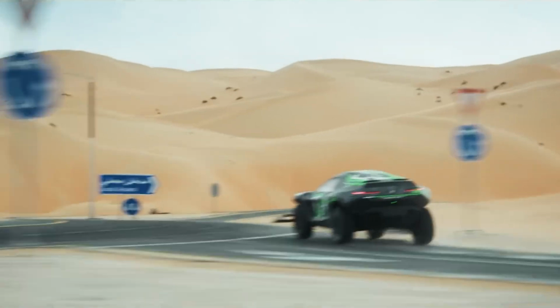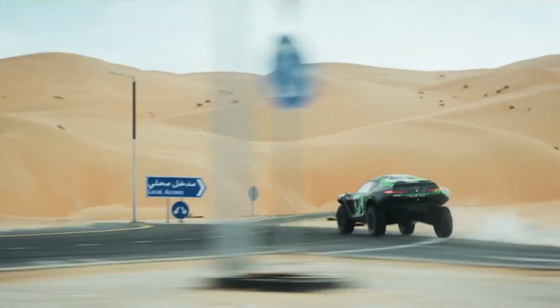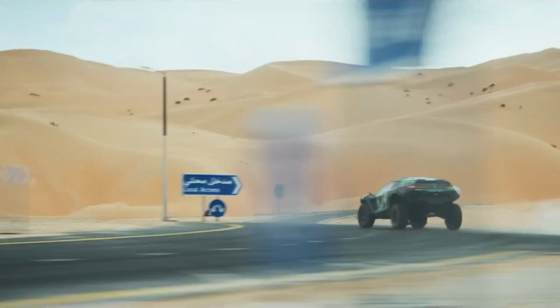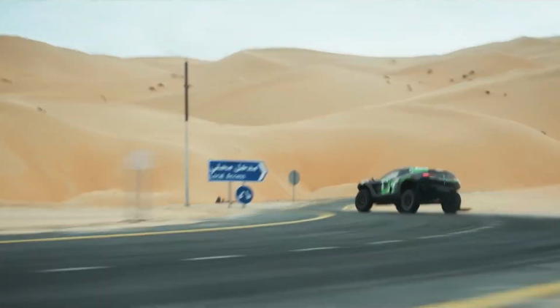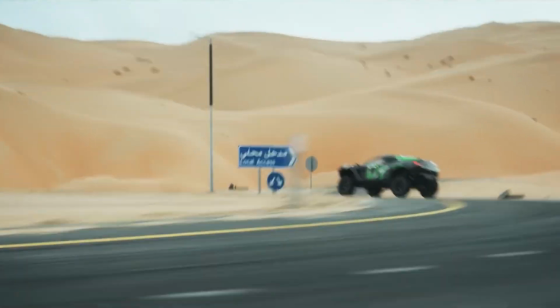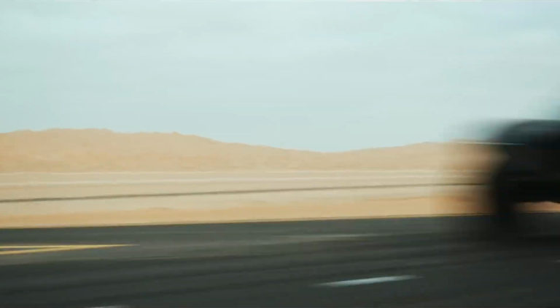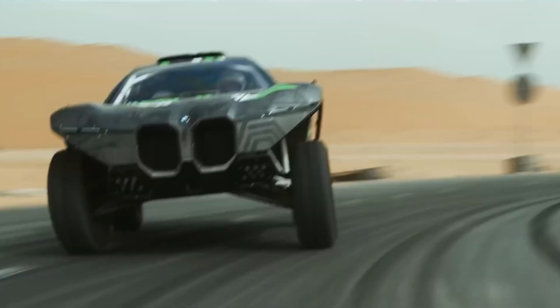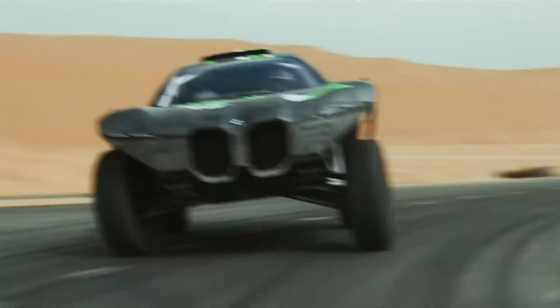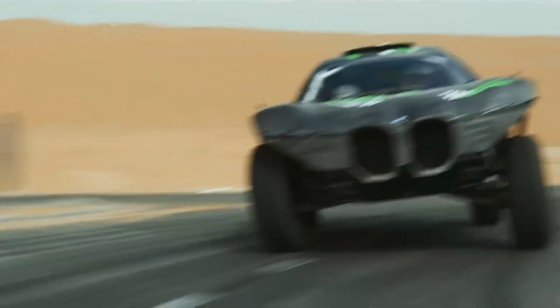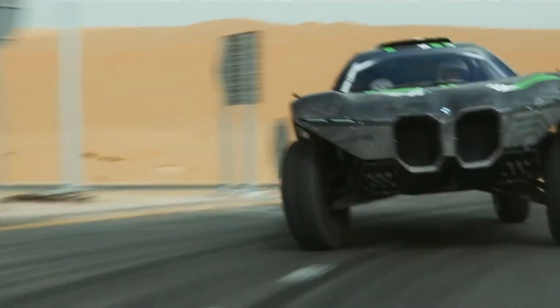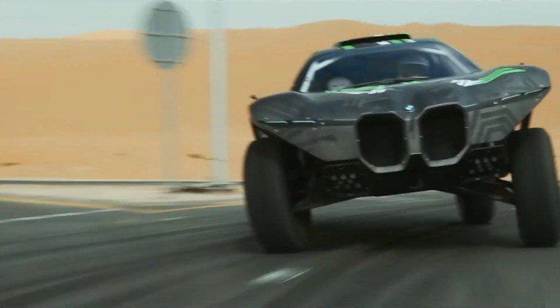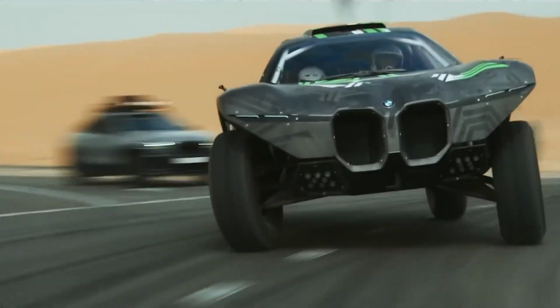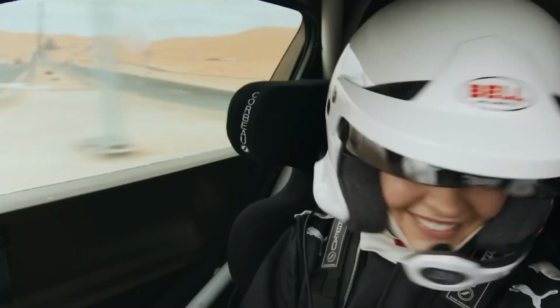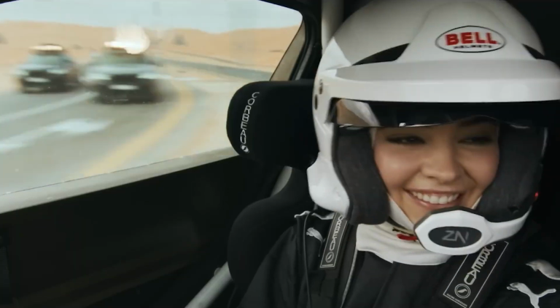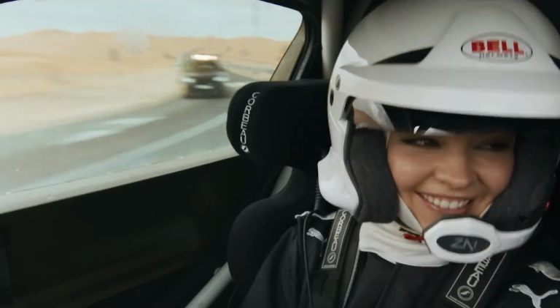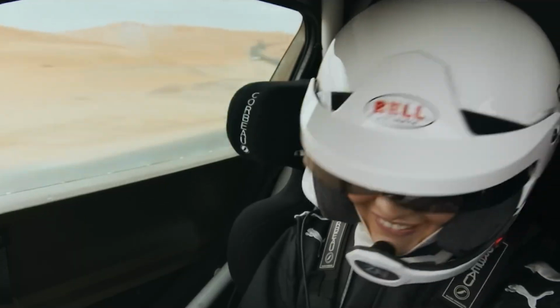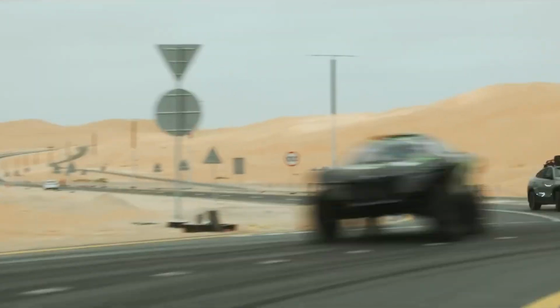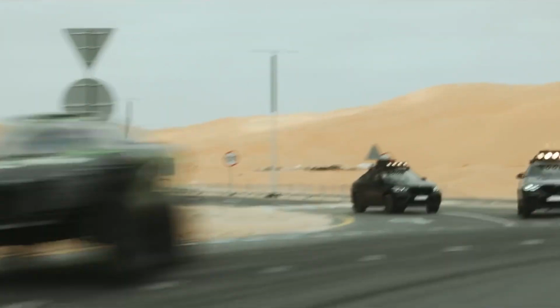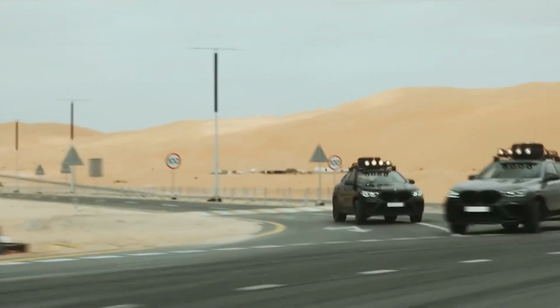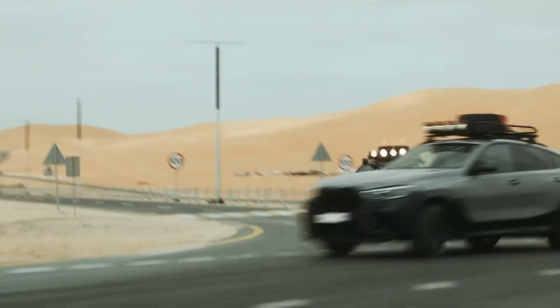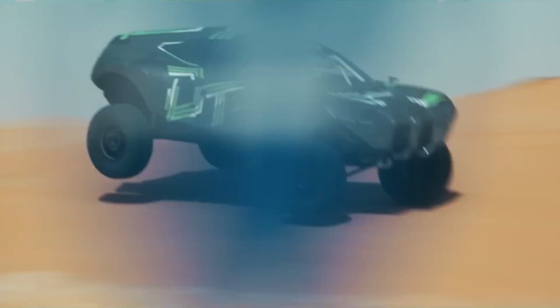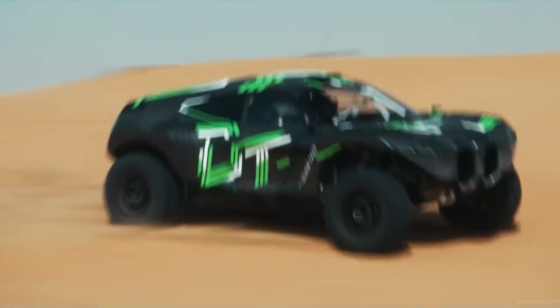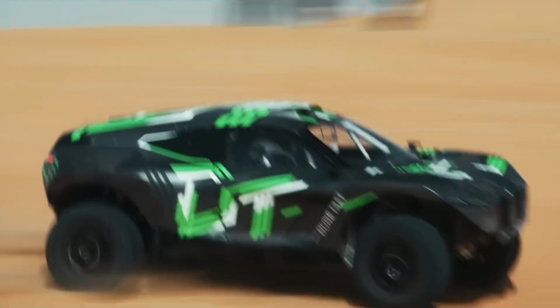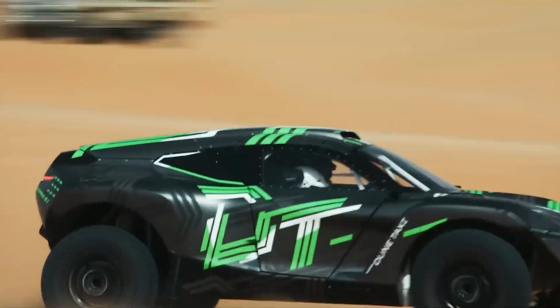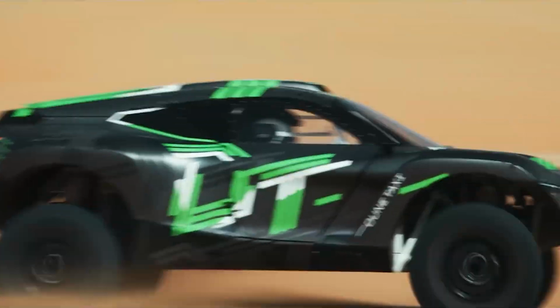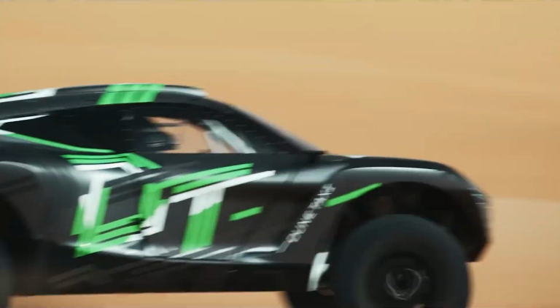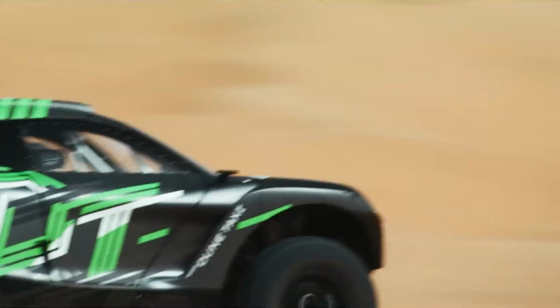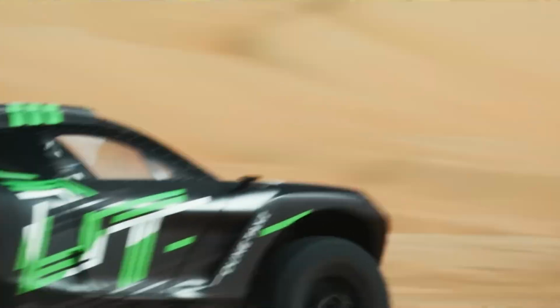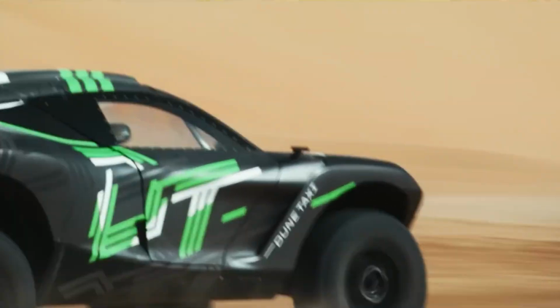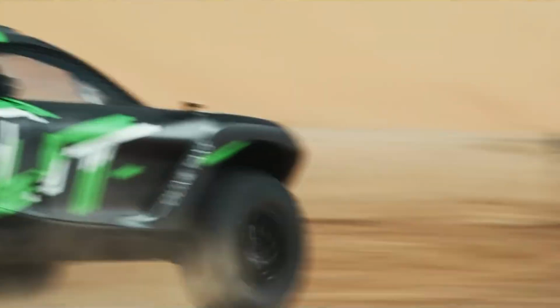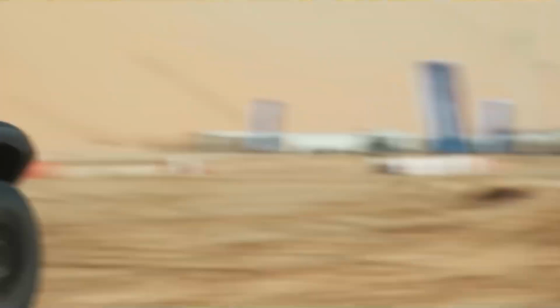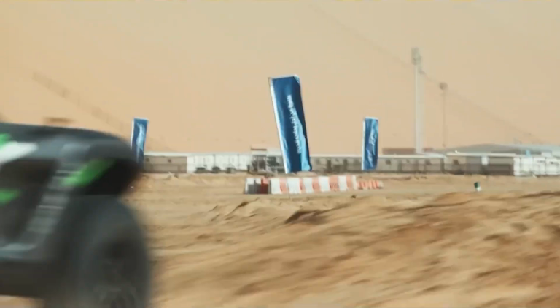Without this, the vehicle would just bounce and lose grip. This extreme suspension lets it flow over sand like water, absorbing huge impacts that would destroy a normal vehicle.